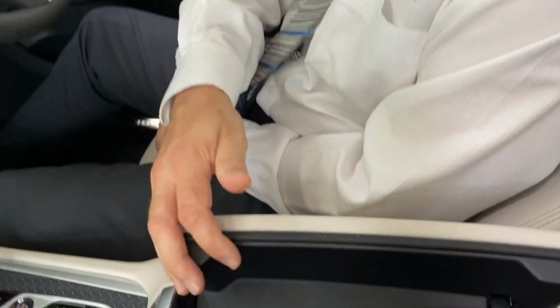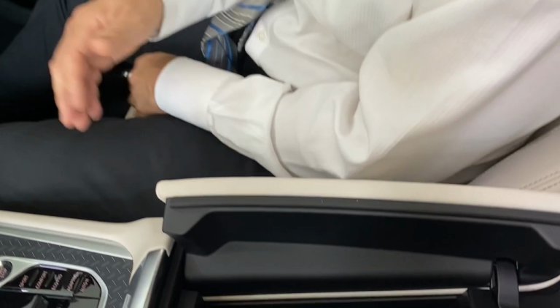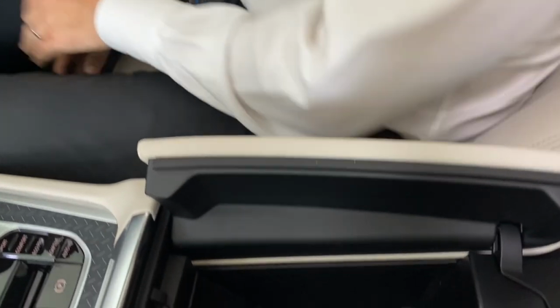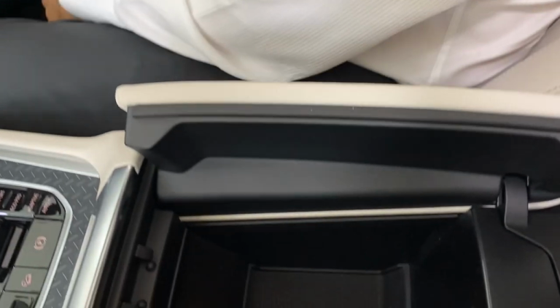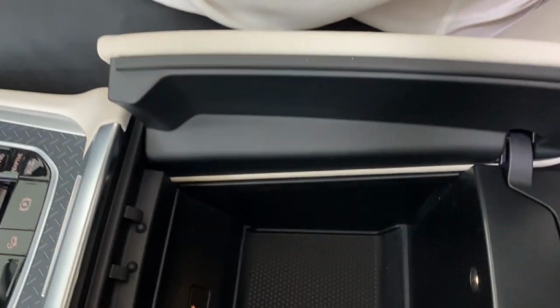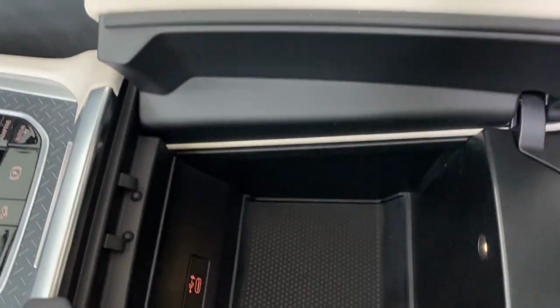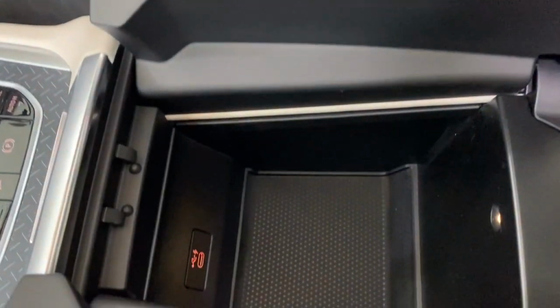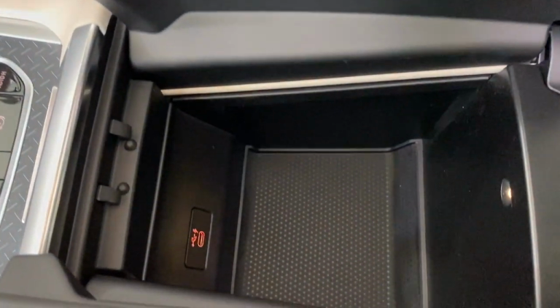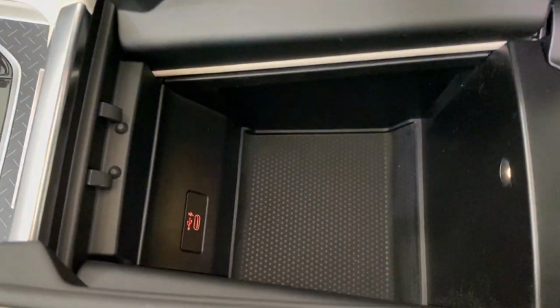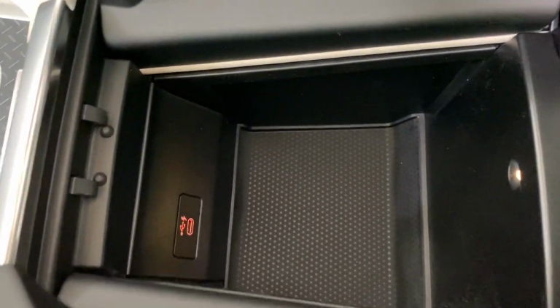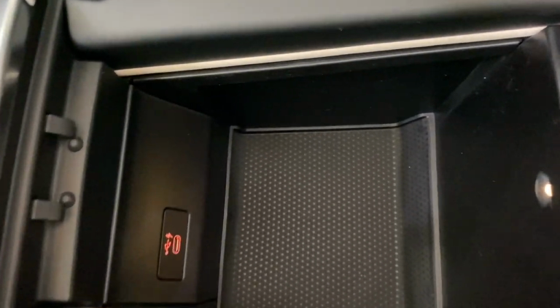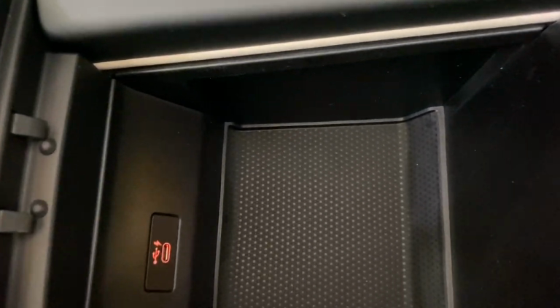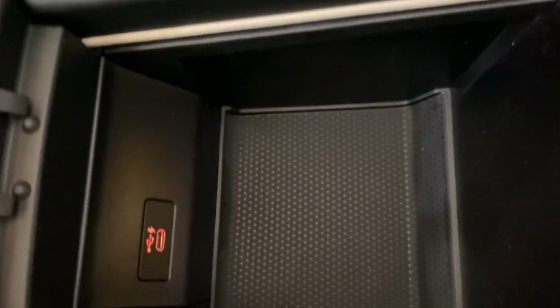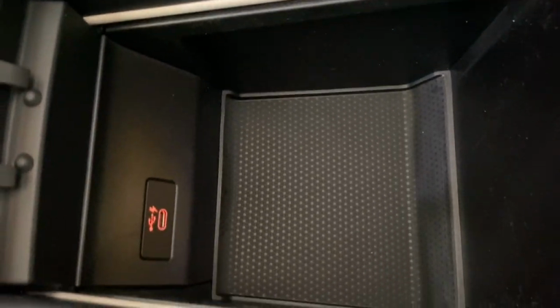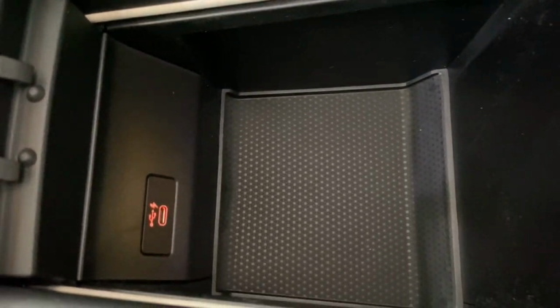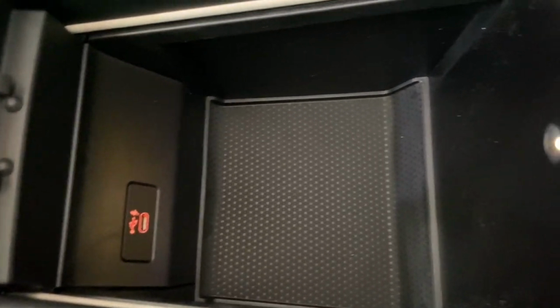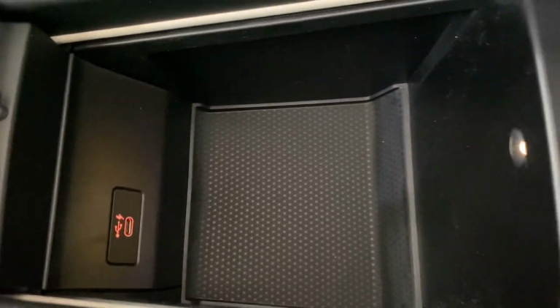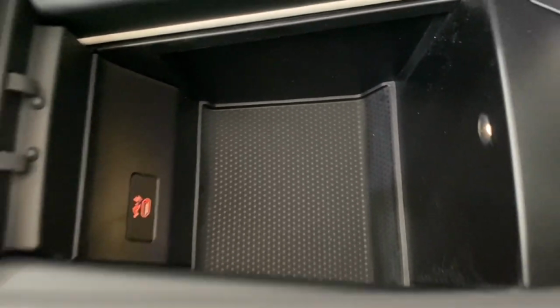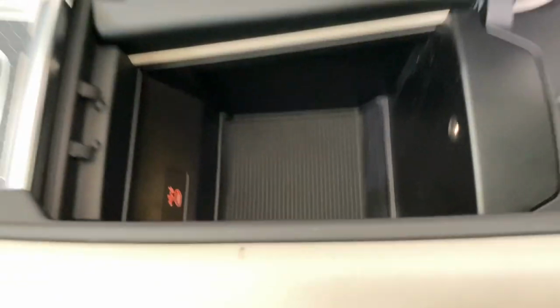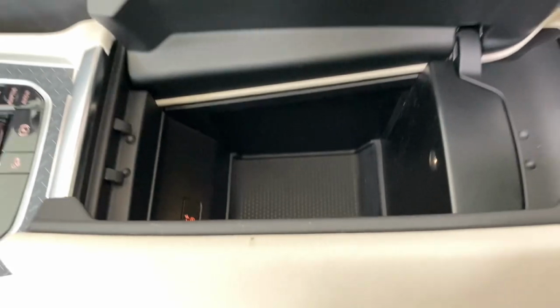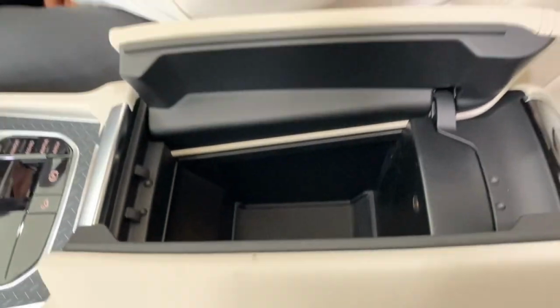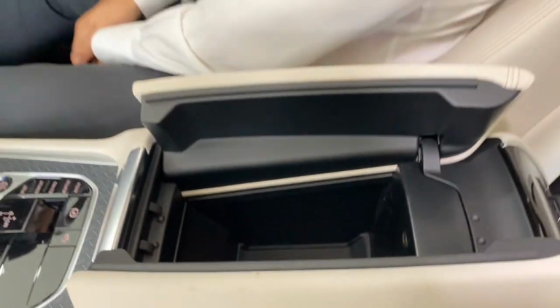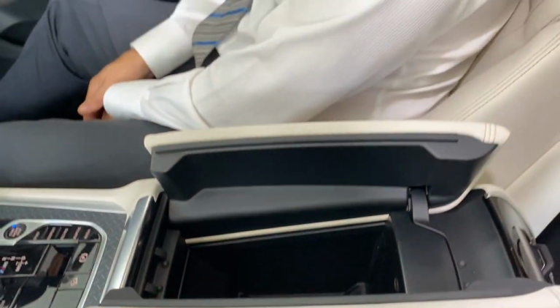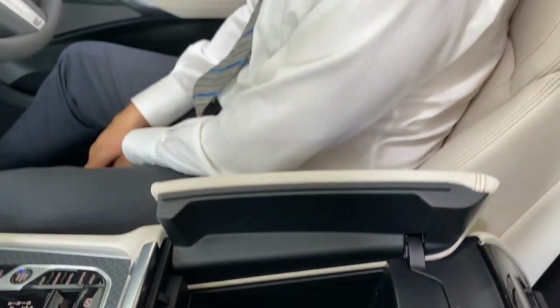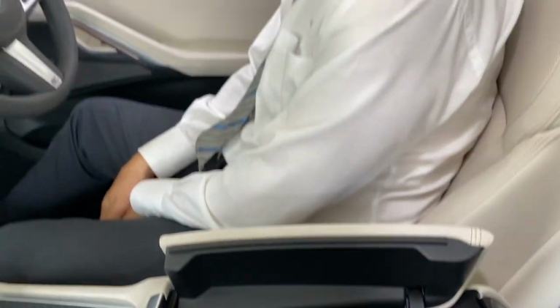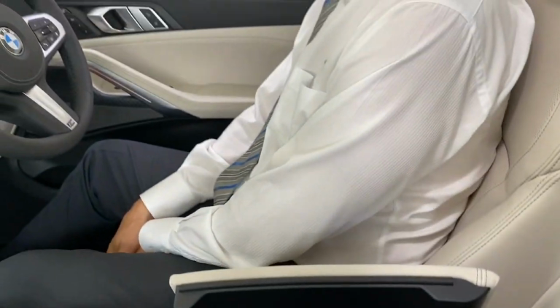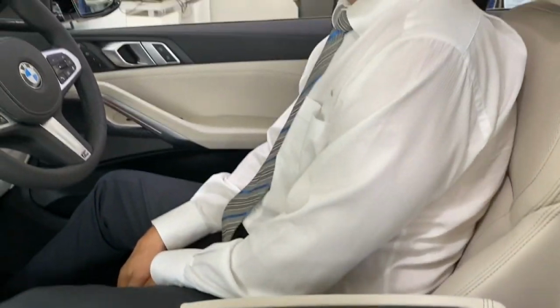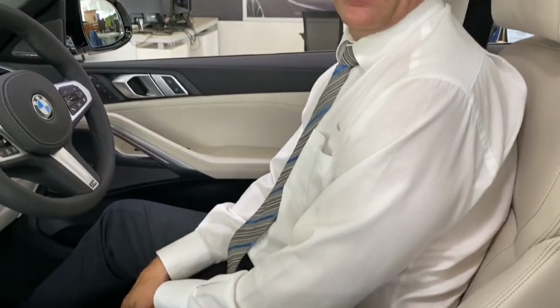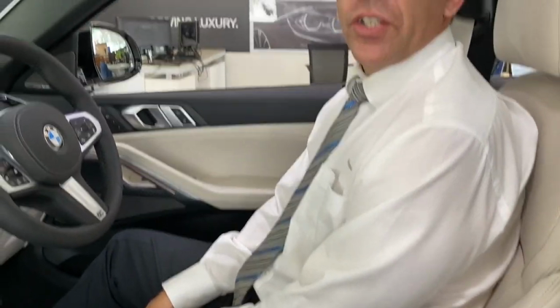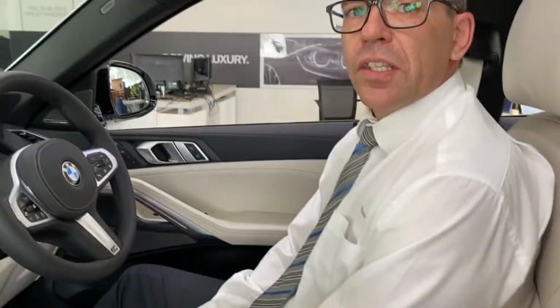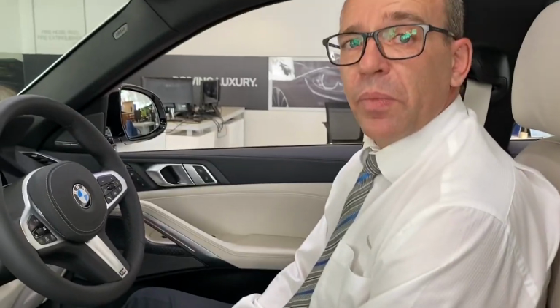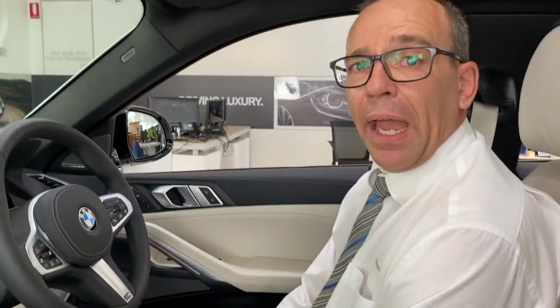Down into the centre console we've got a USB-C wireless charger for your phones, and a full air conditioning system in the back.